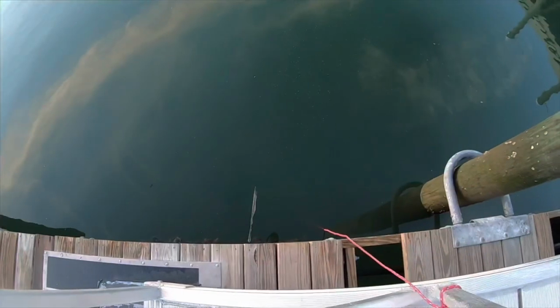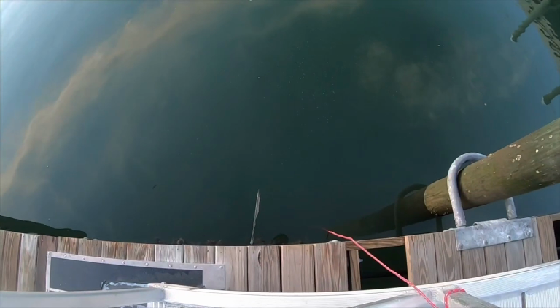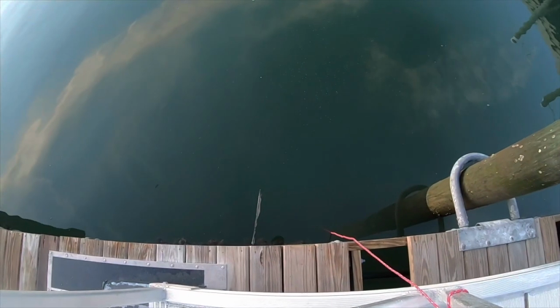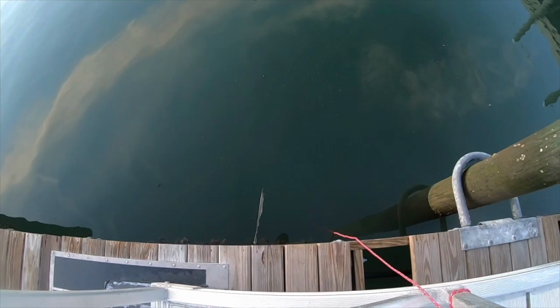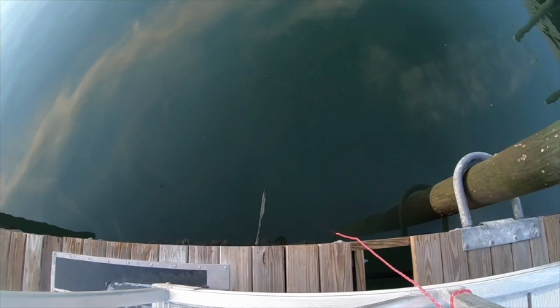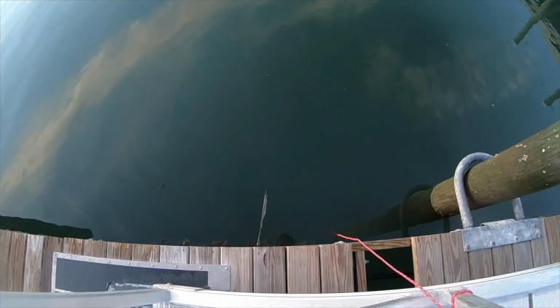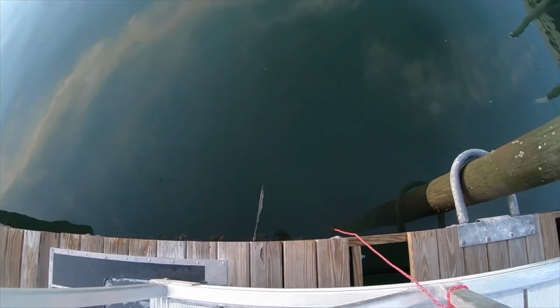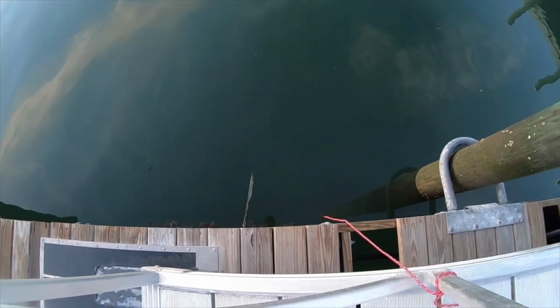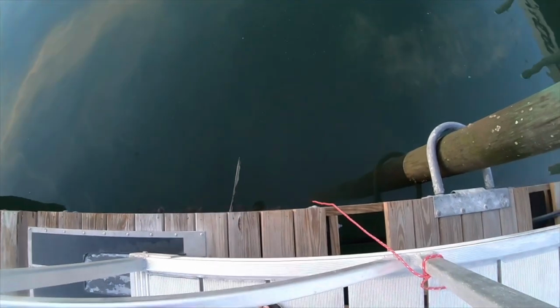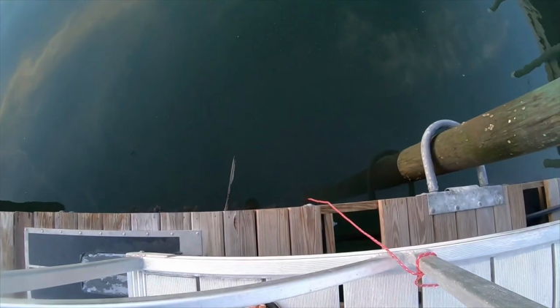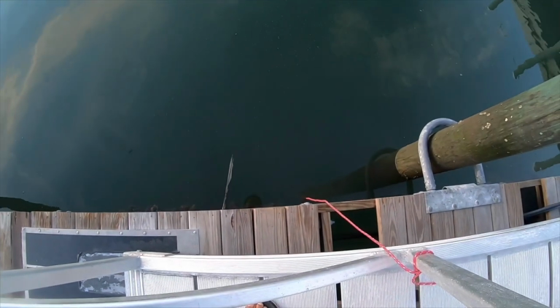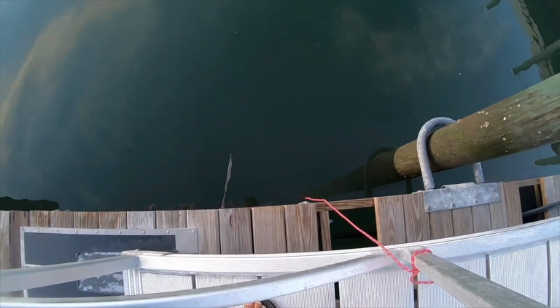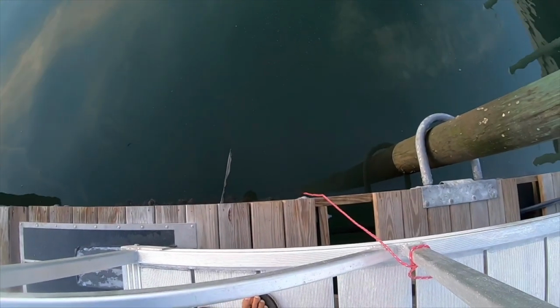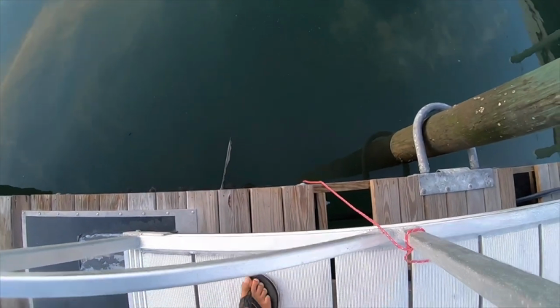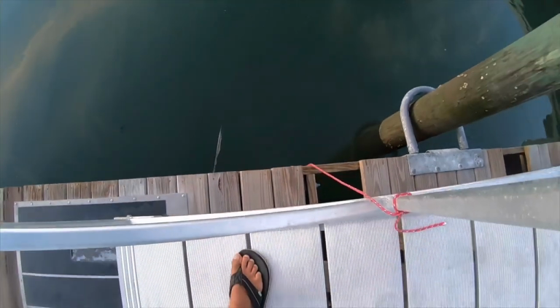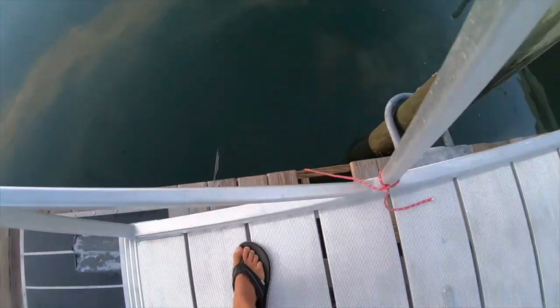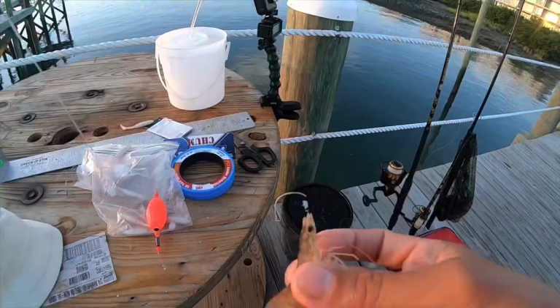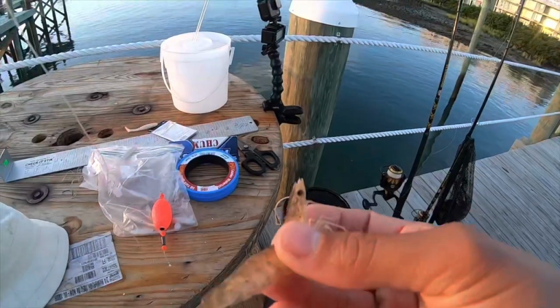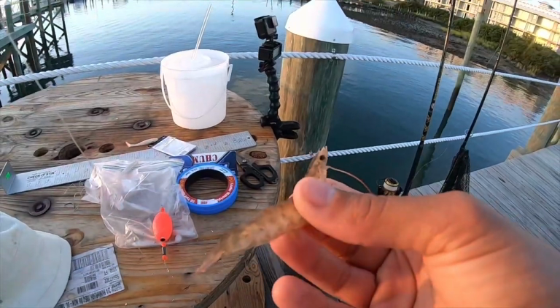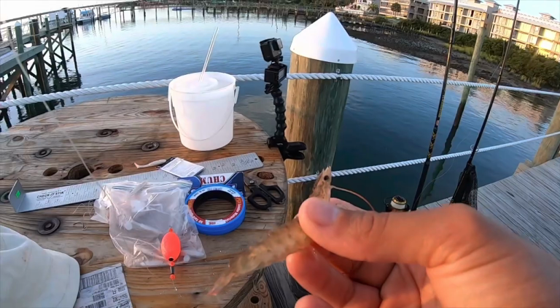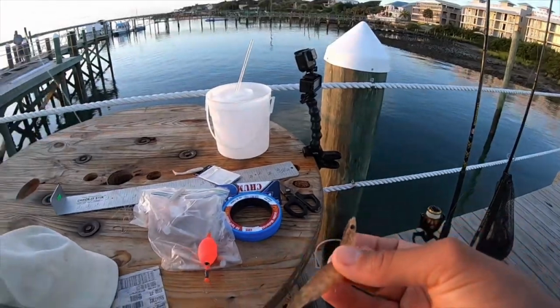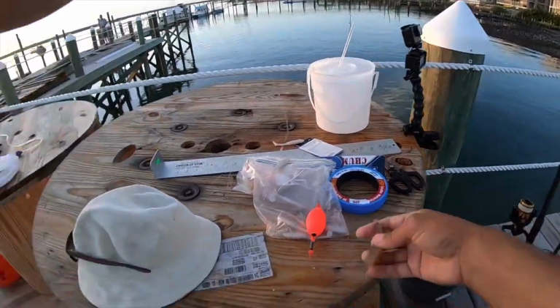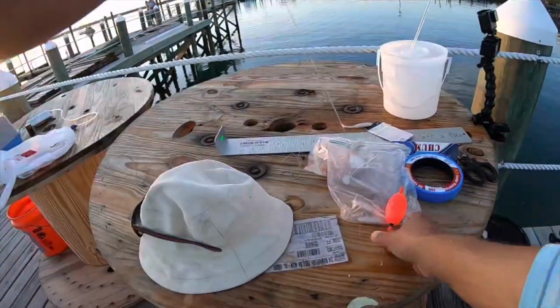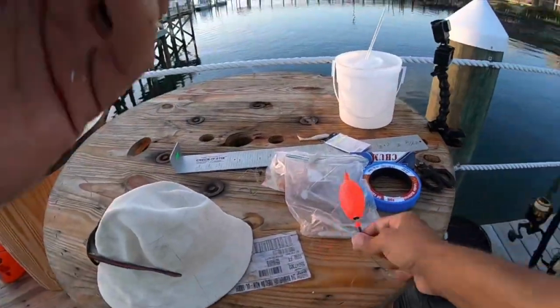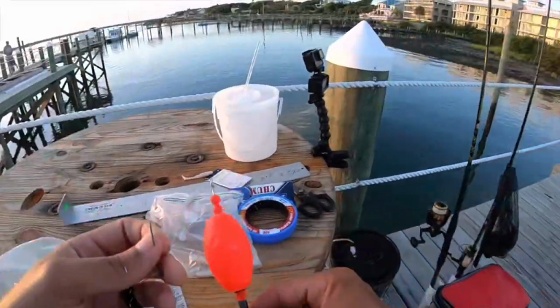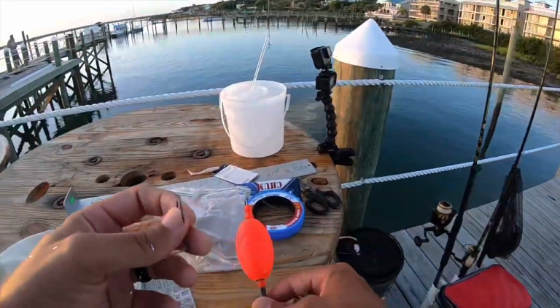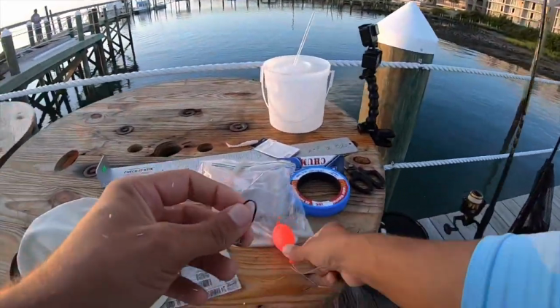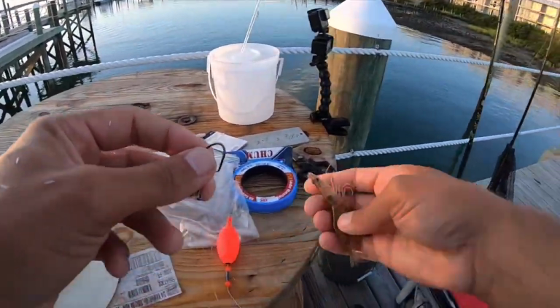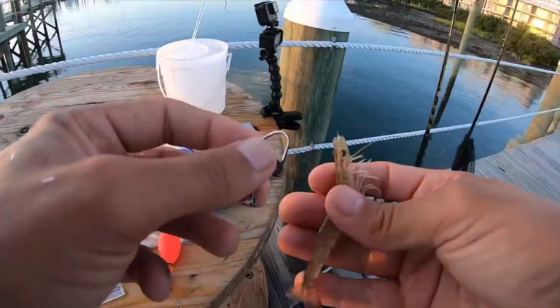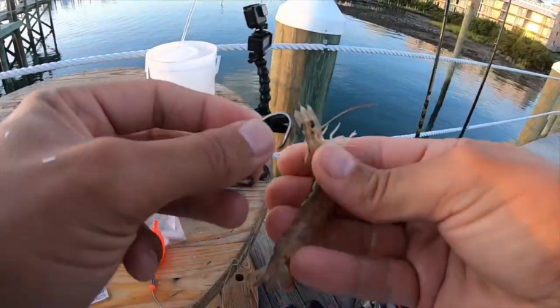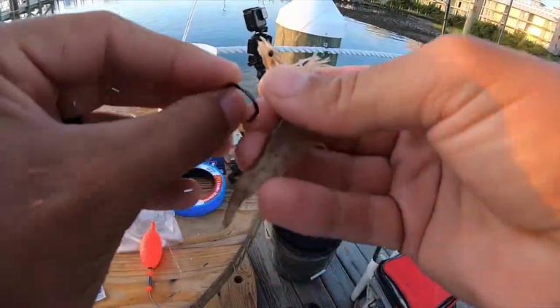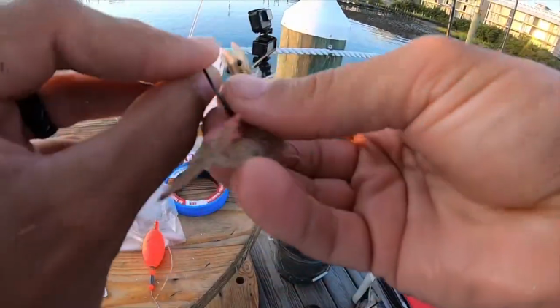The bait fish just went nuts — that's awesome! I'm gonna use some live shrimp with a popping cork and start with that.